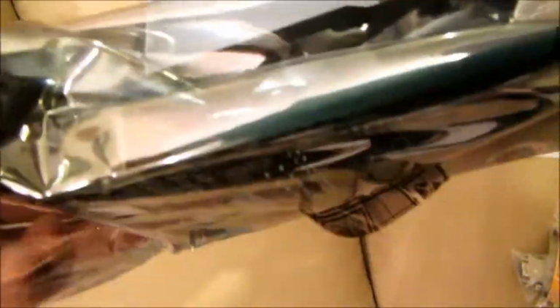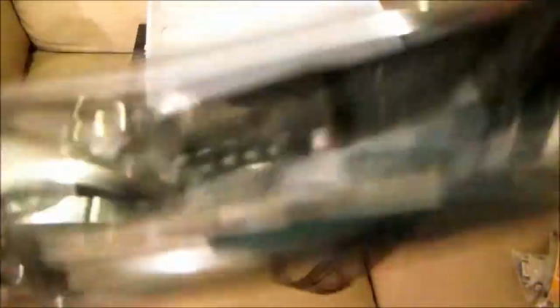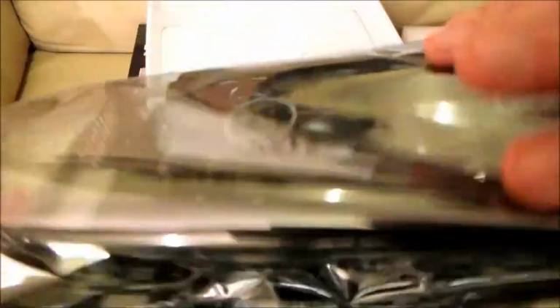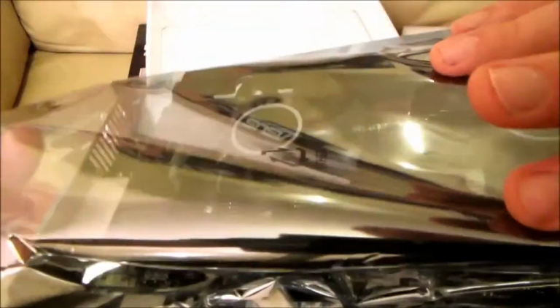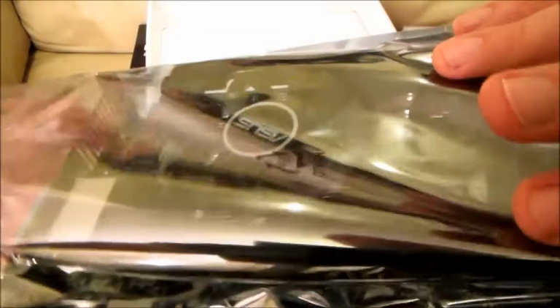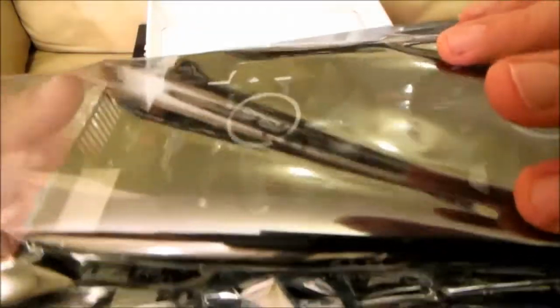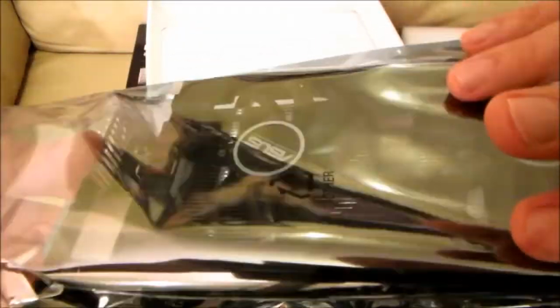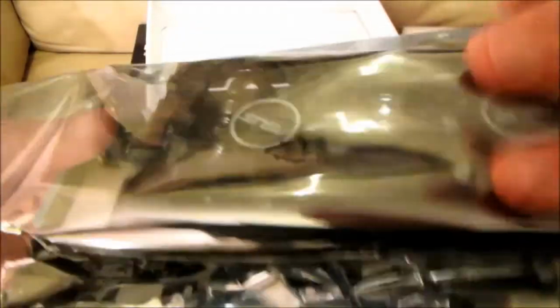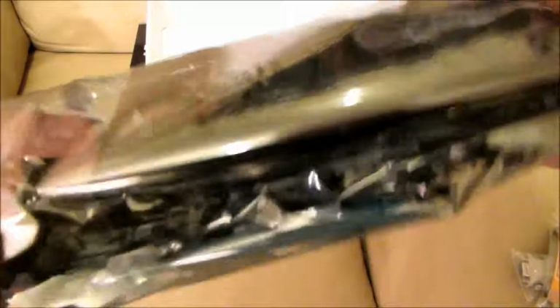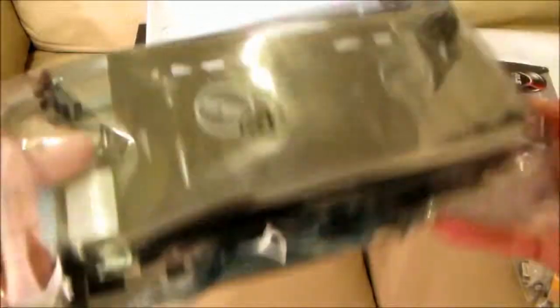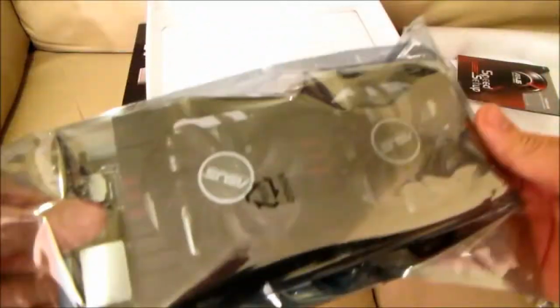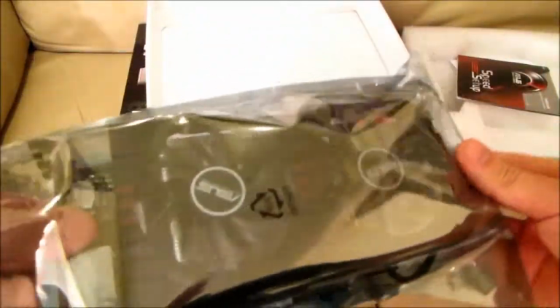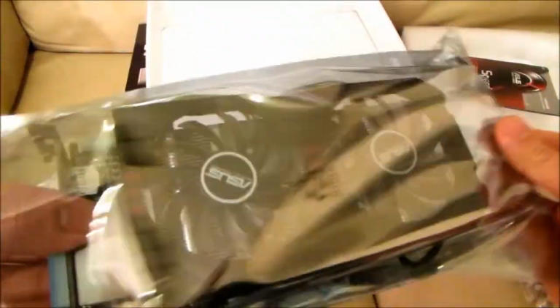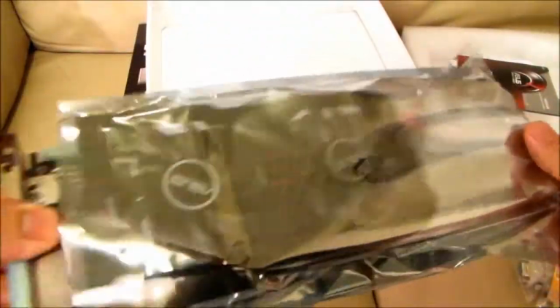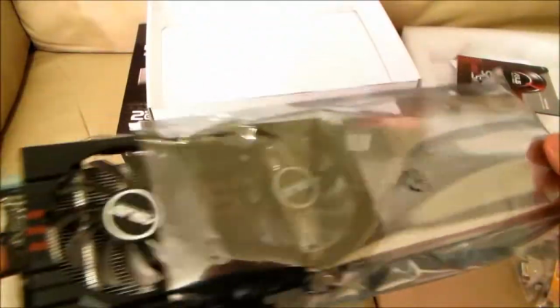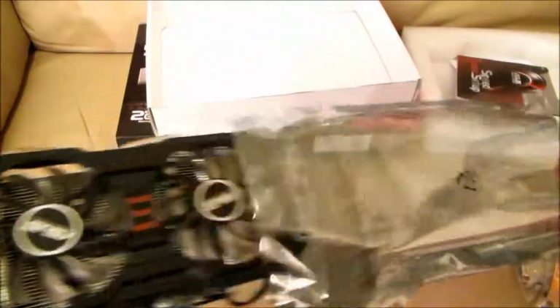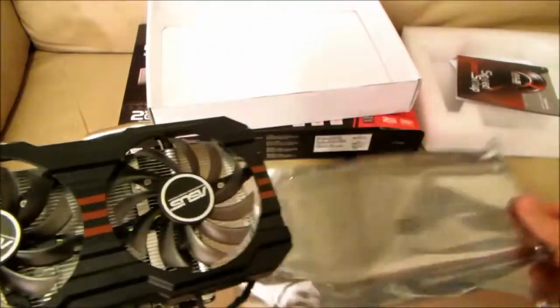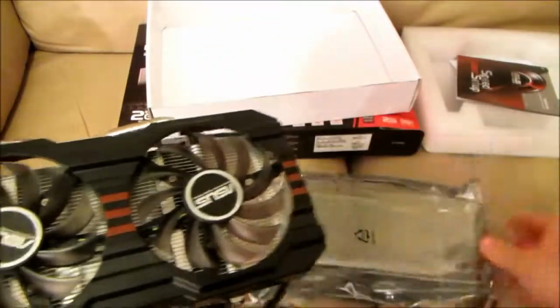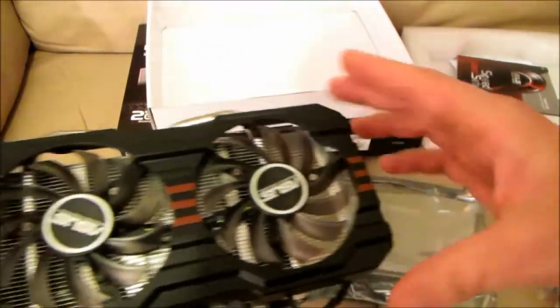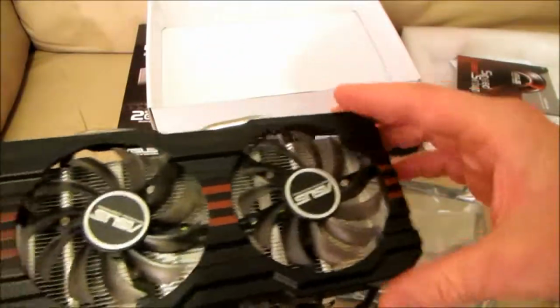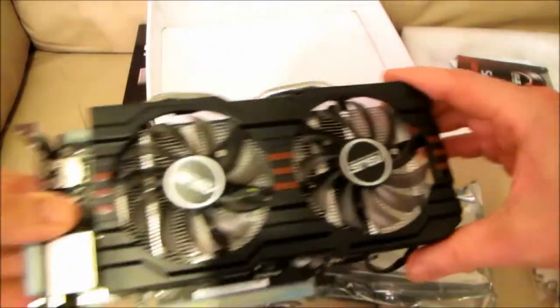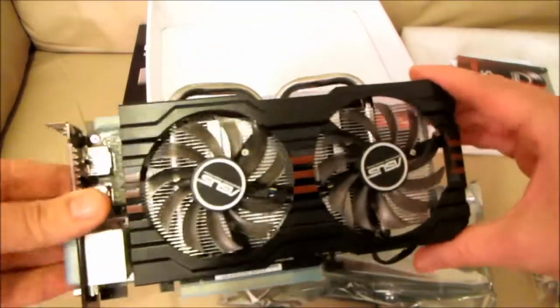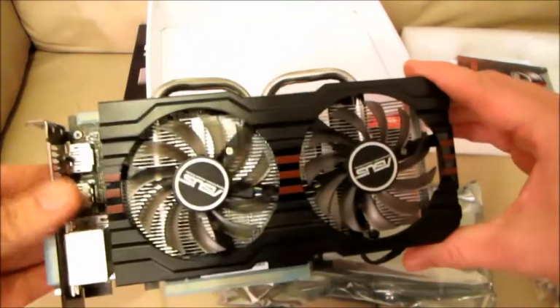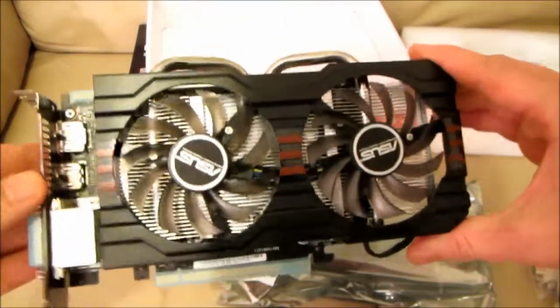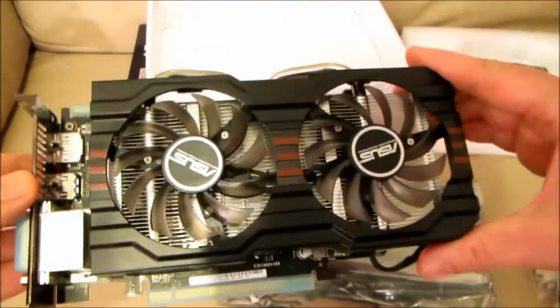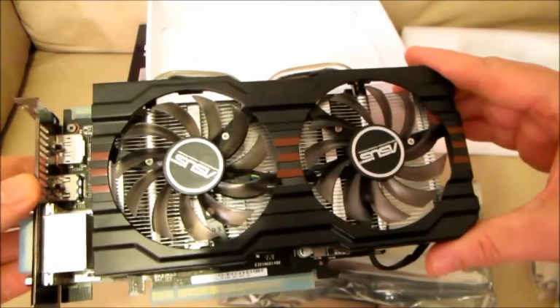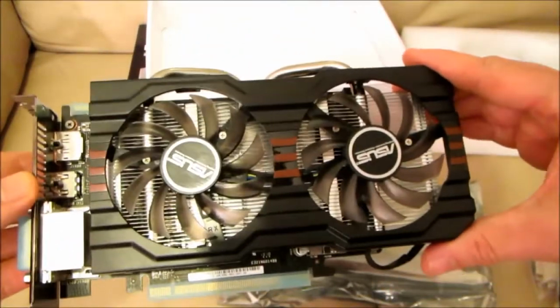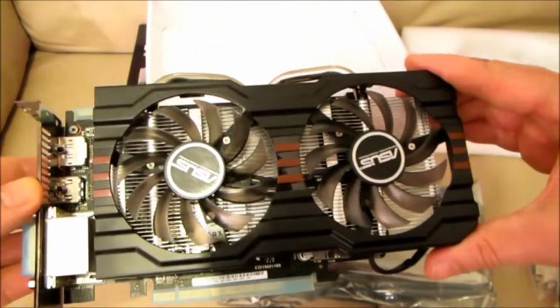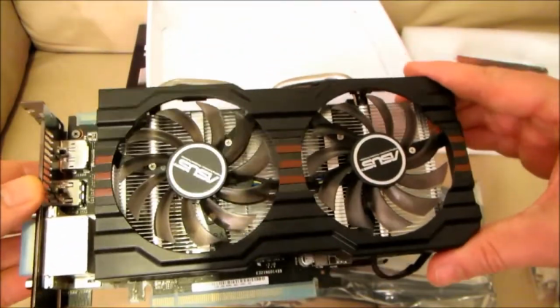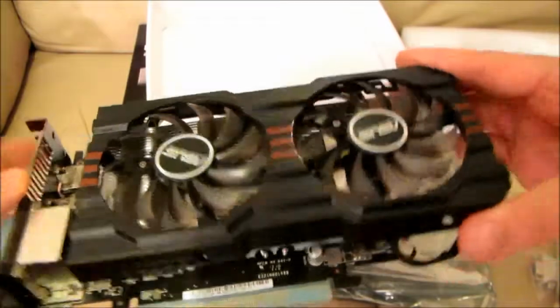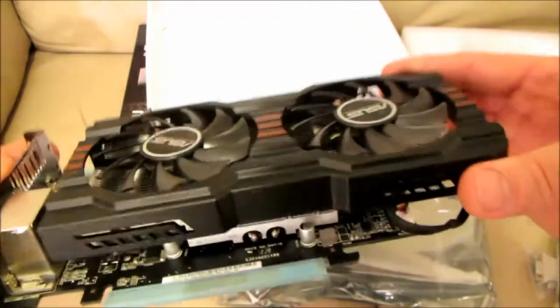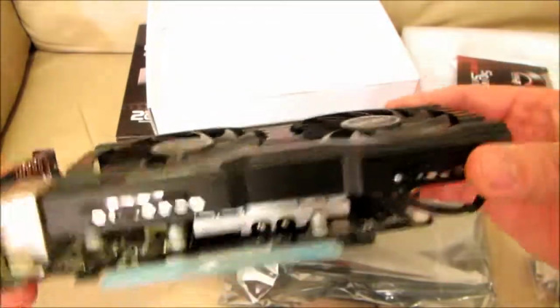It has two native DVI ports, one native HDMI port and one native DisplayPort port.